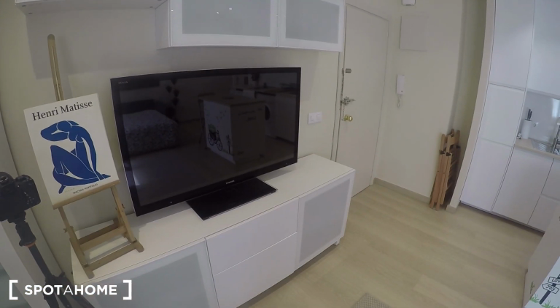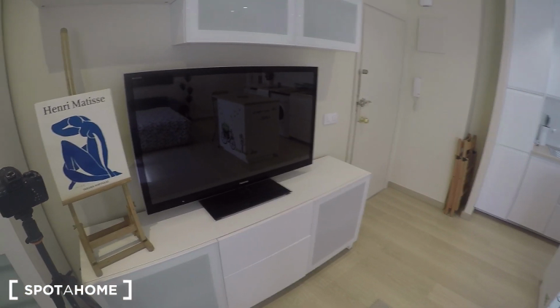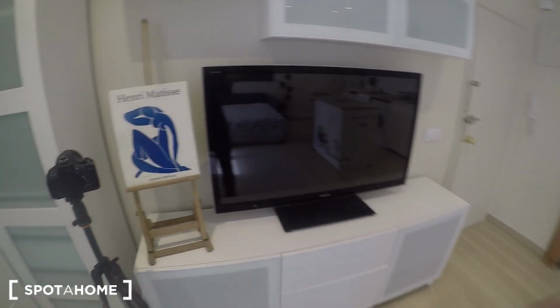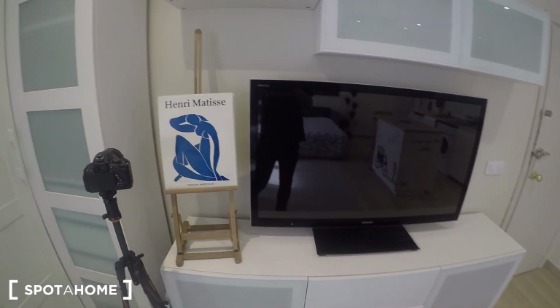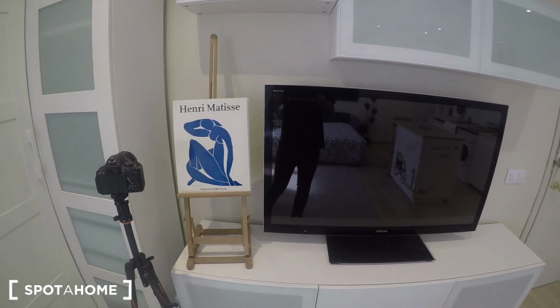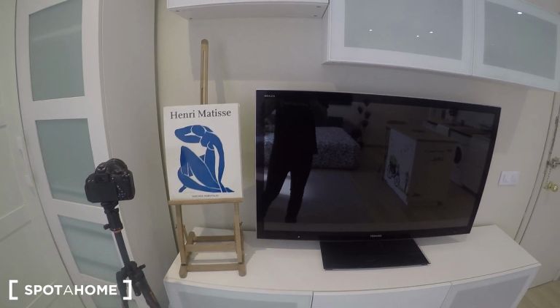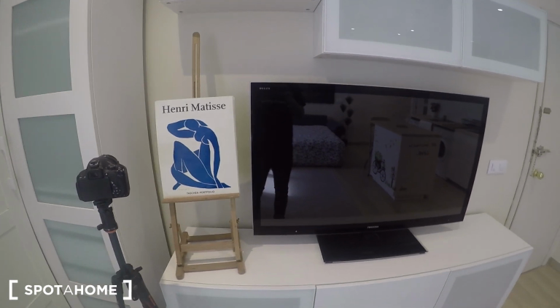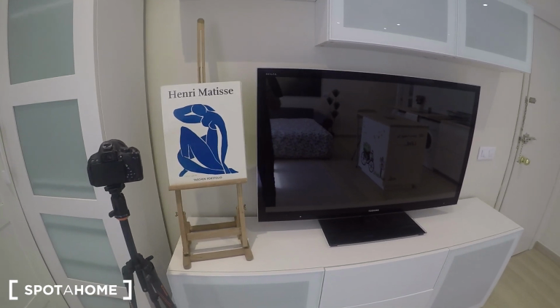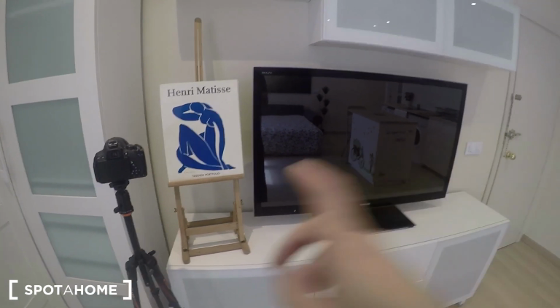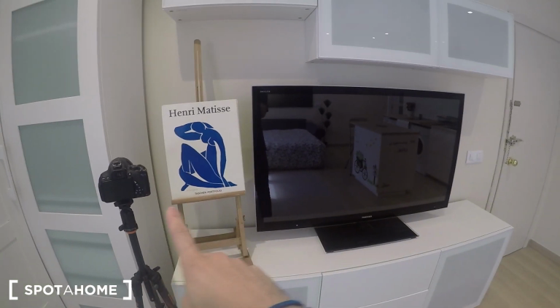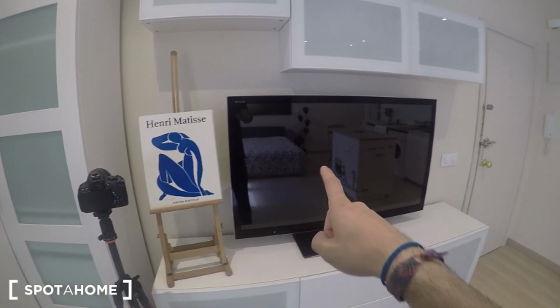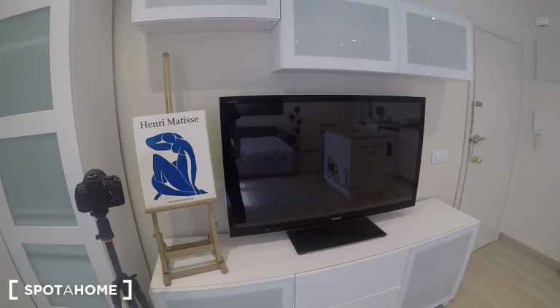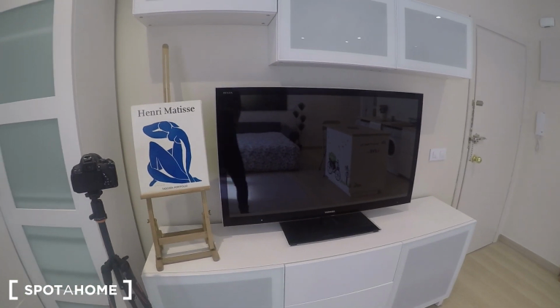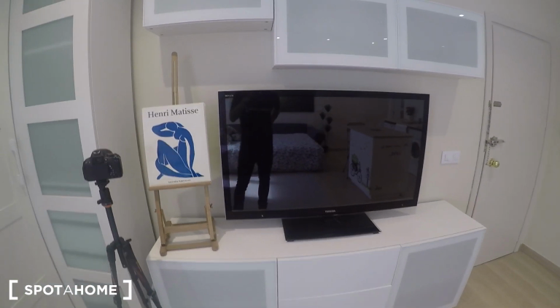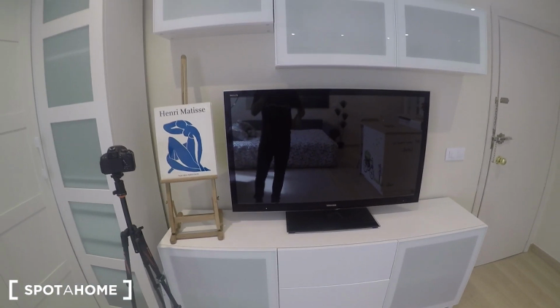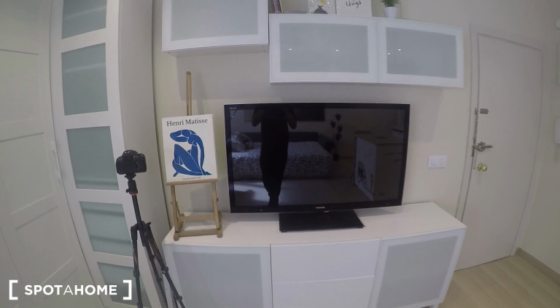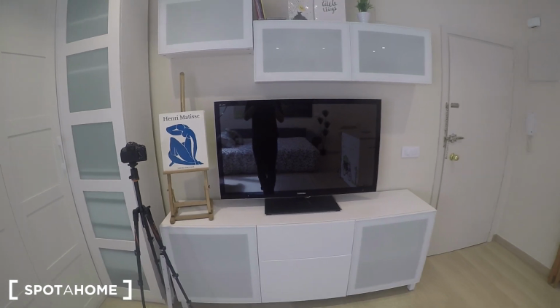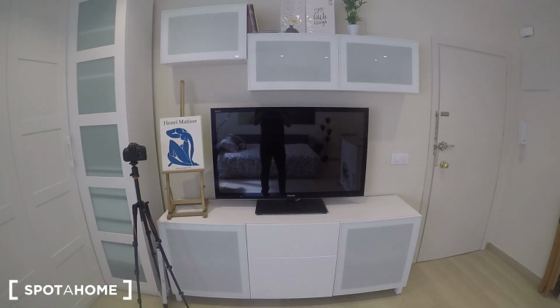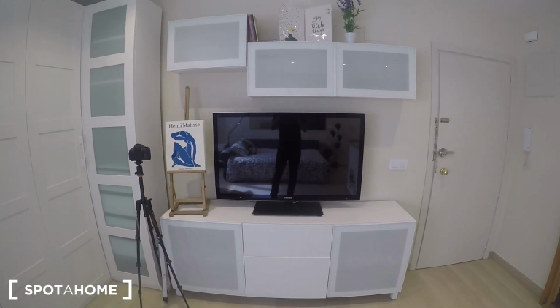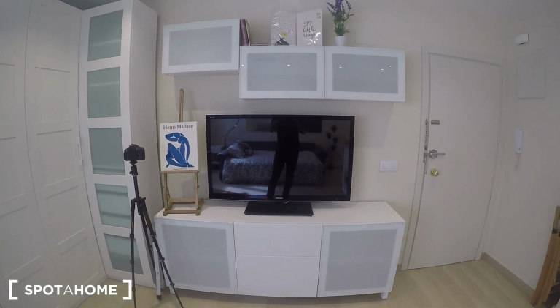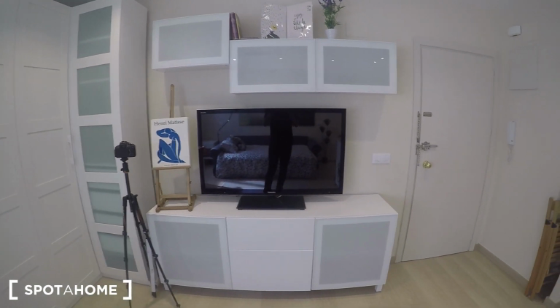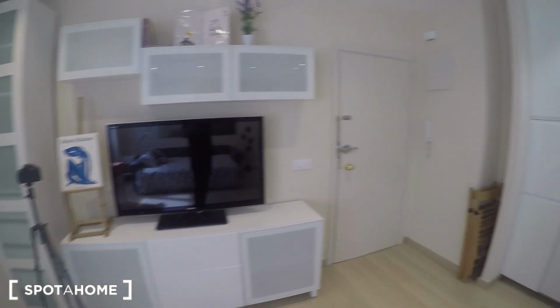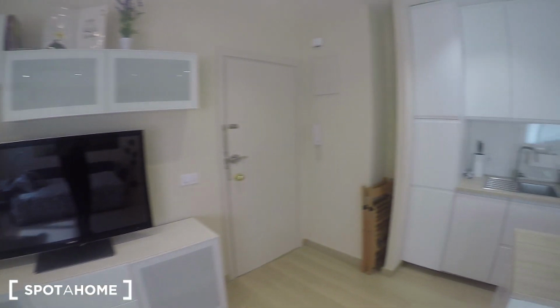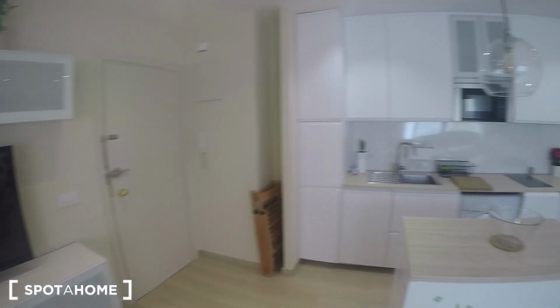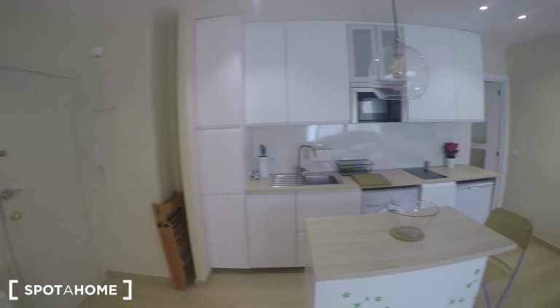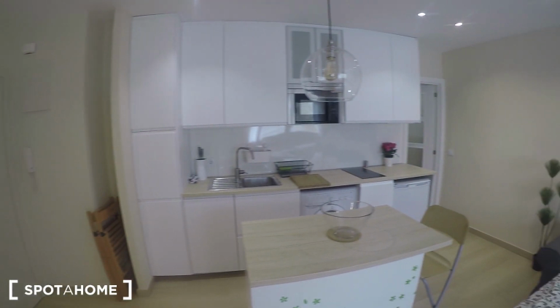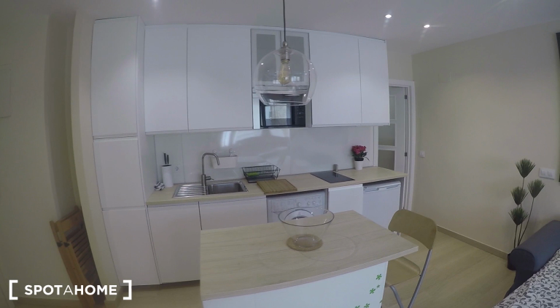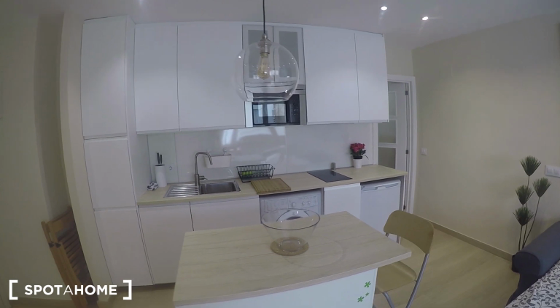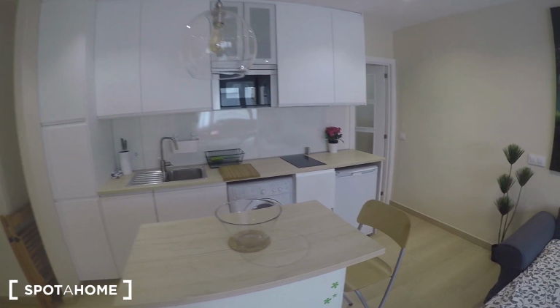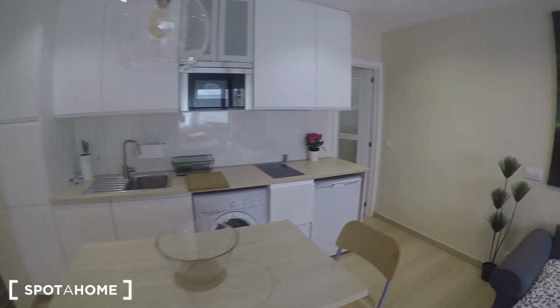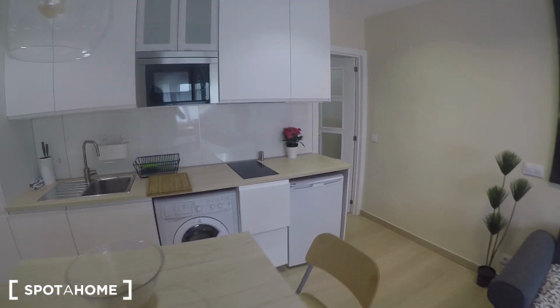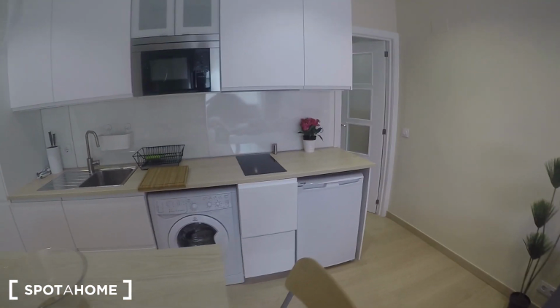There's a huge television — just check the size of the TV compared to my camera. And you have plenty of cupboards everywhere to keep your things, so it's perfectly ready for a couple. Let's see the fully equipped kitchen.